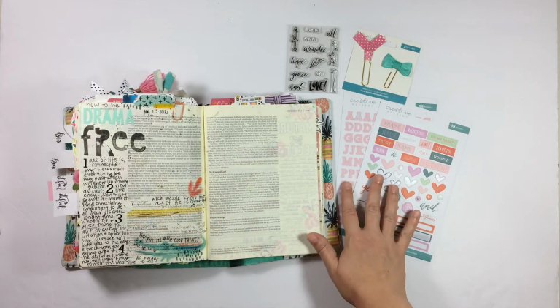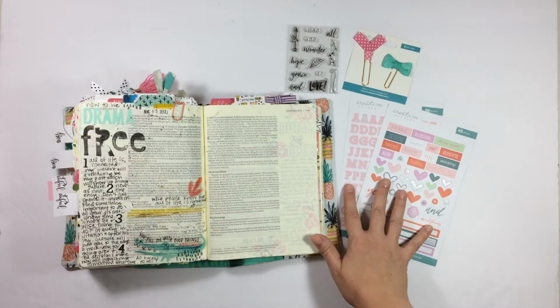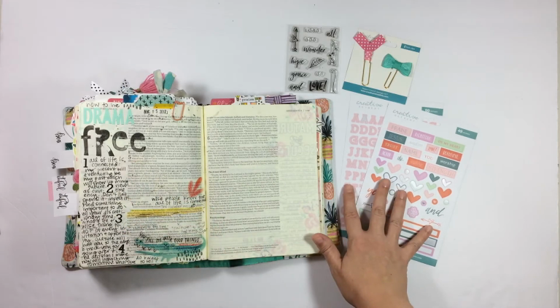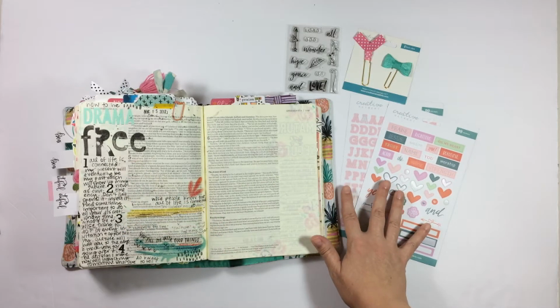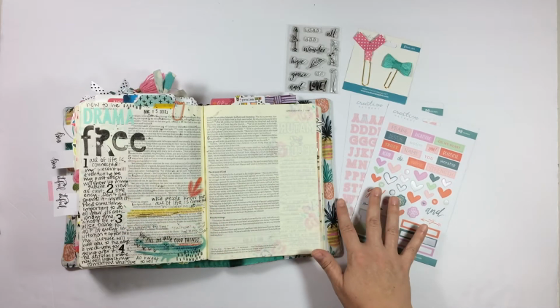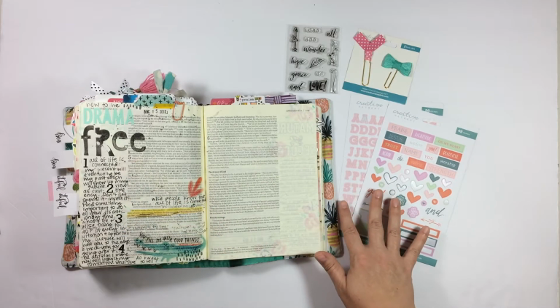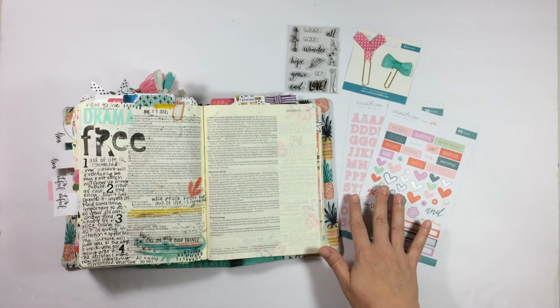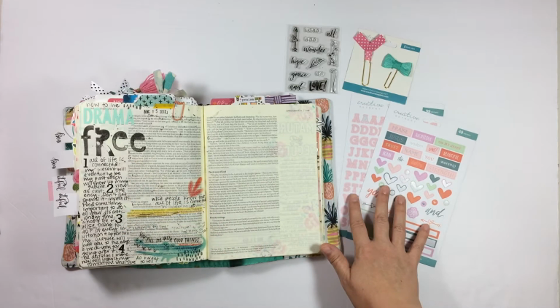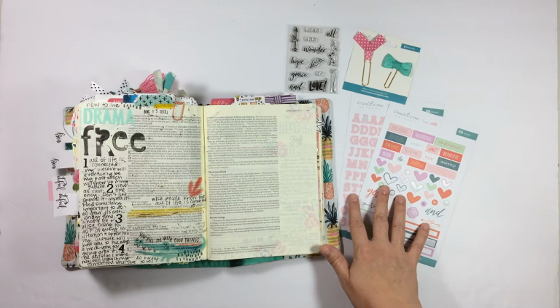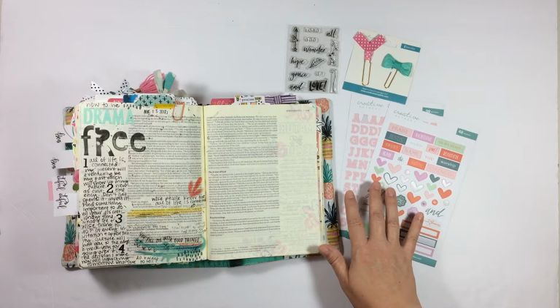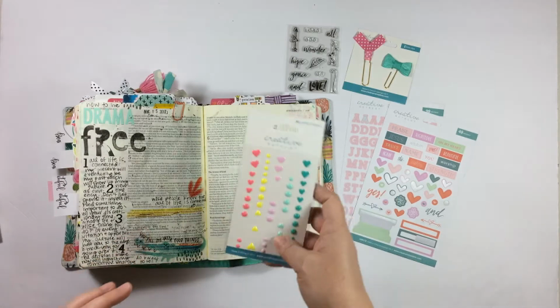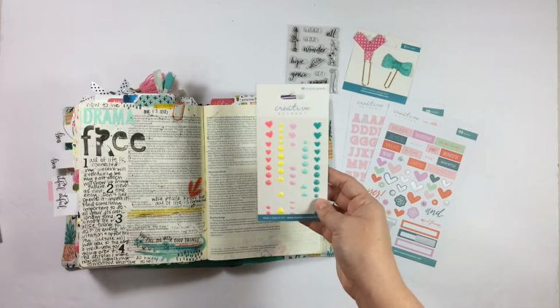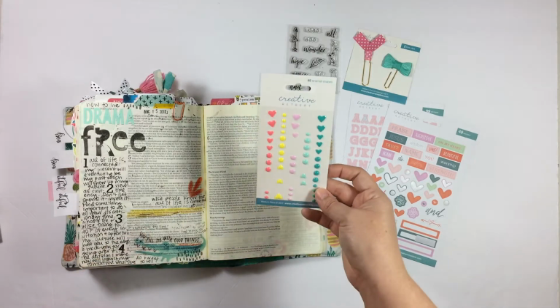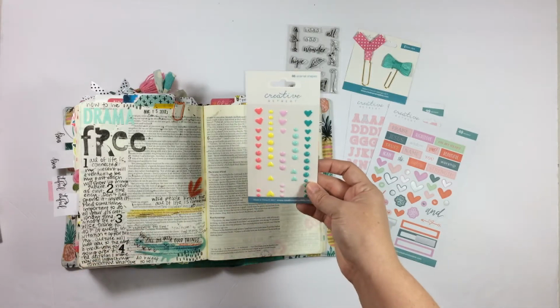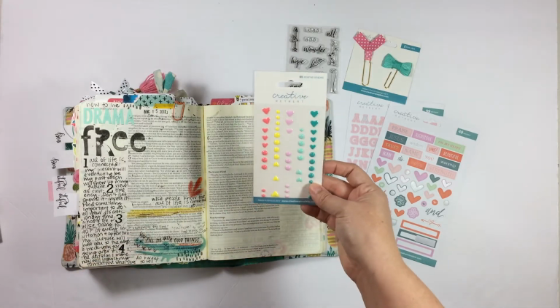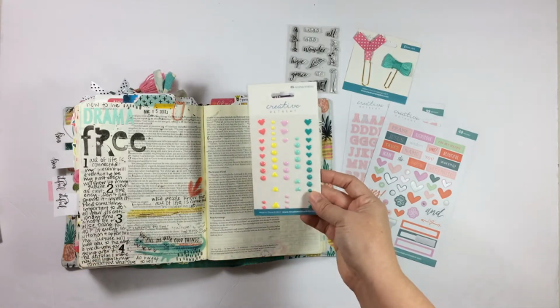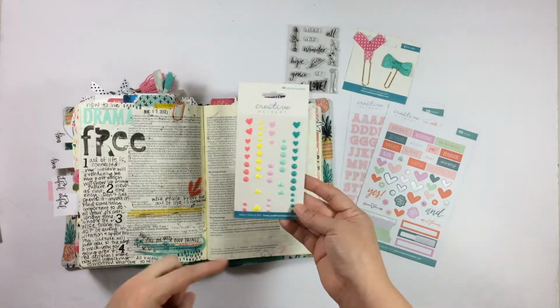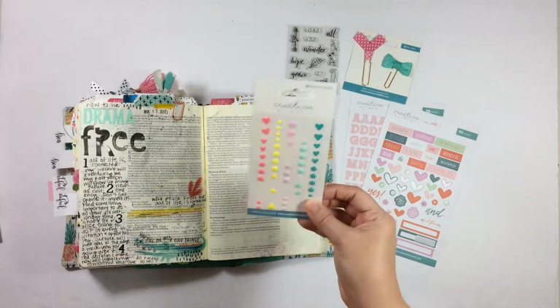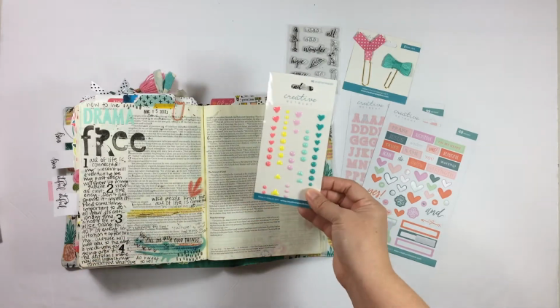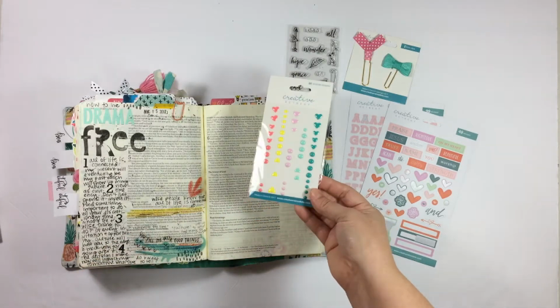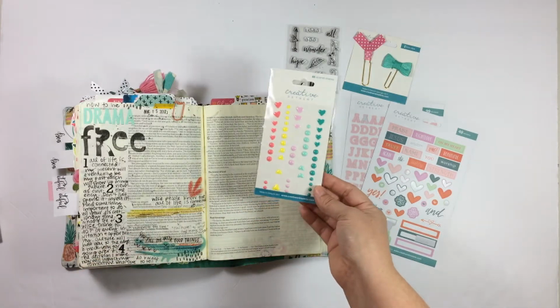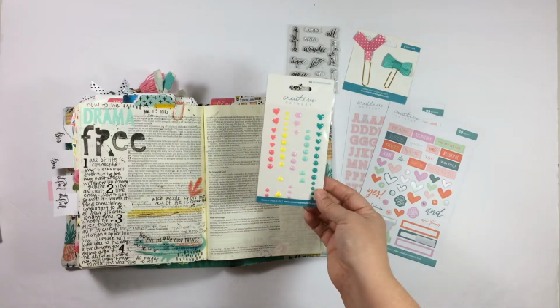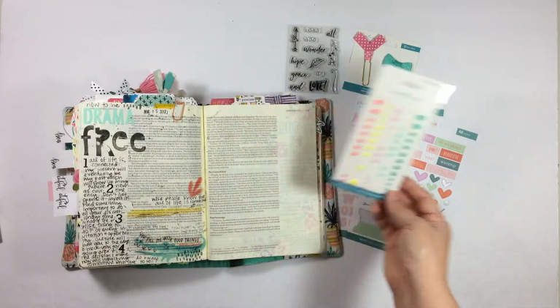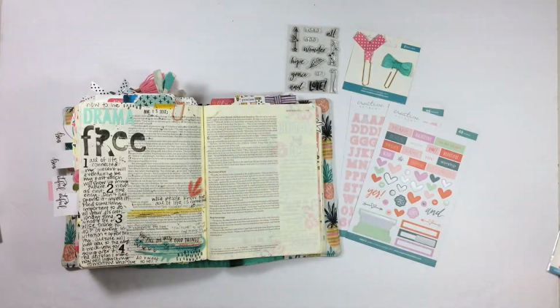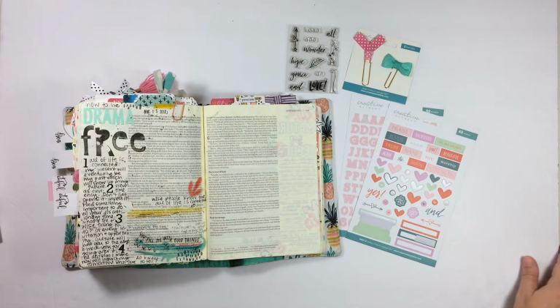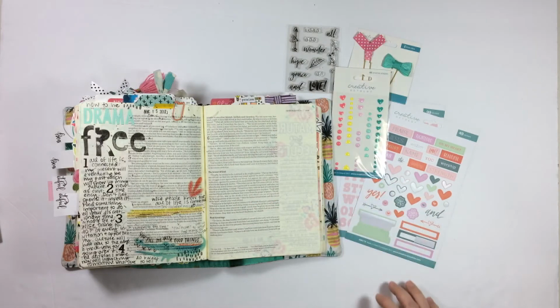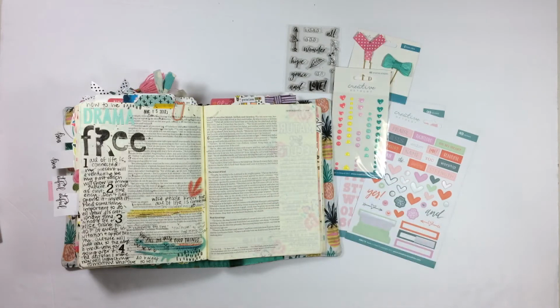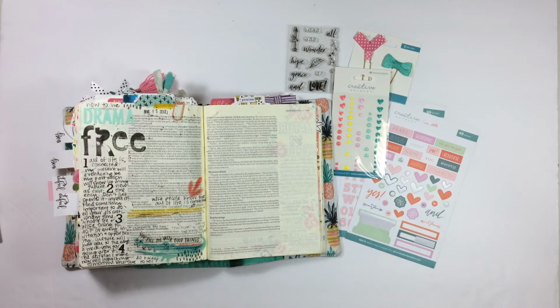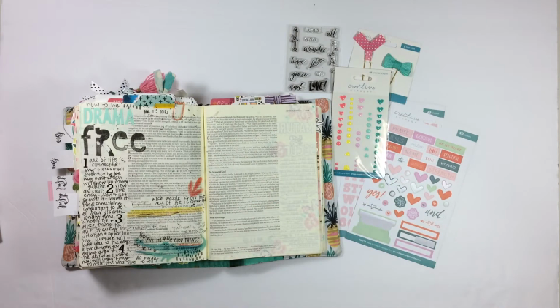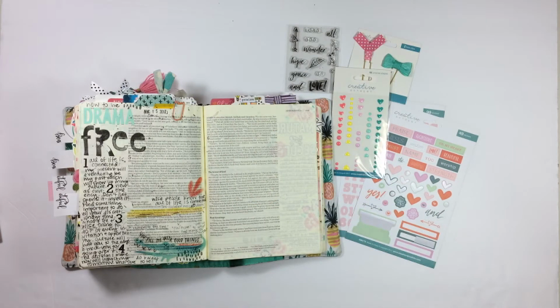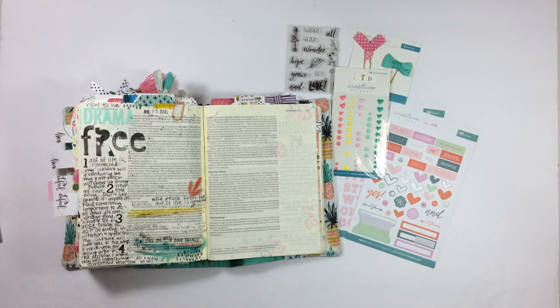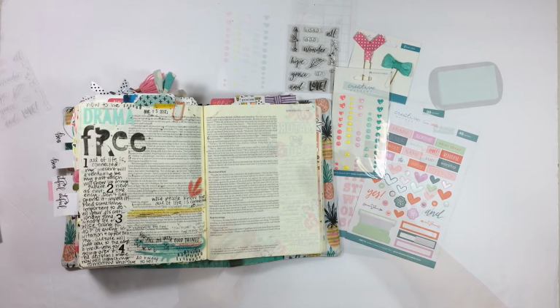I've got the leftover parts of my kit right here, as well as the enamel shapes that are in the shop. I want to make sure to use these because they're so fun. So with that, I'm going to go ahead and put you guys on fast forward and get started.